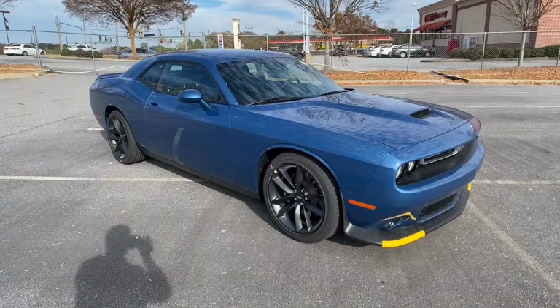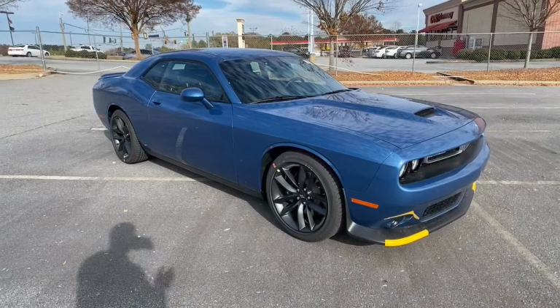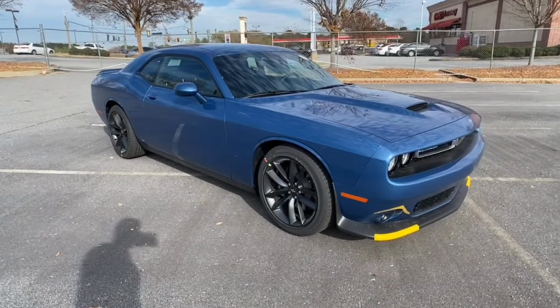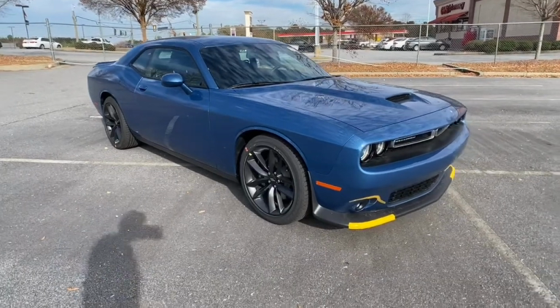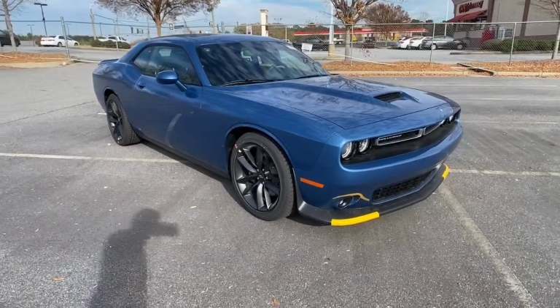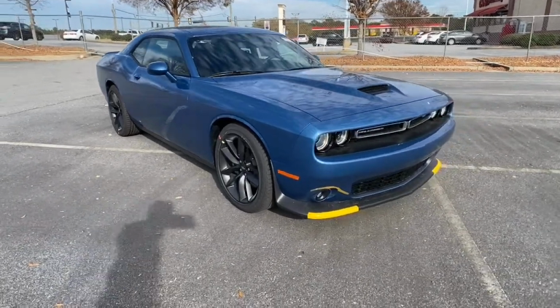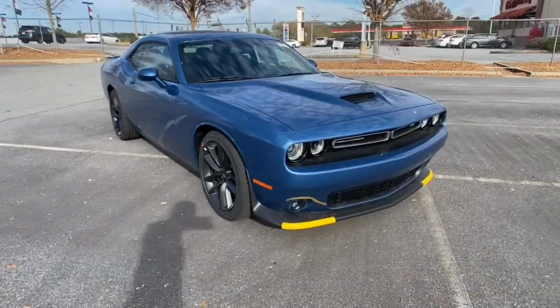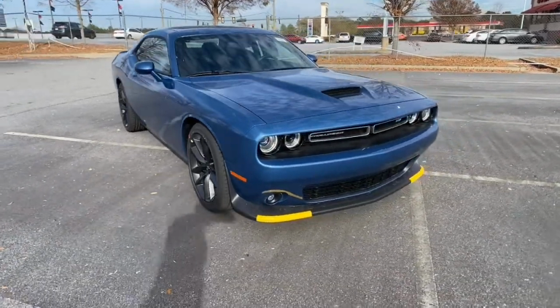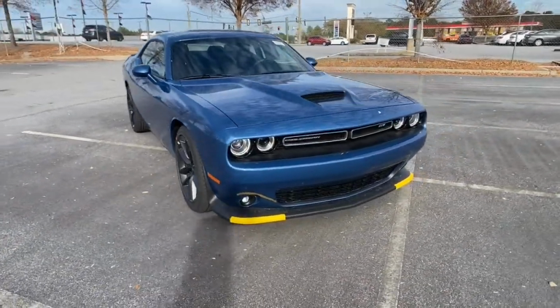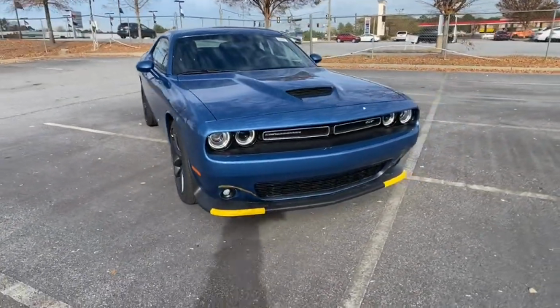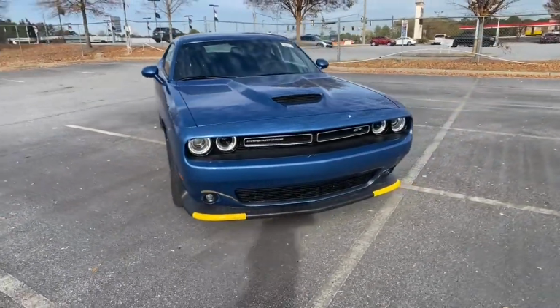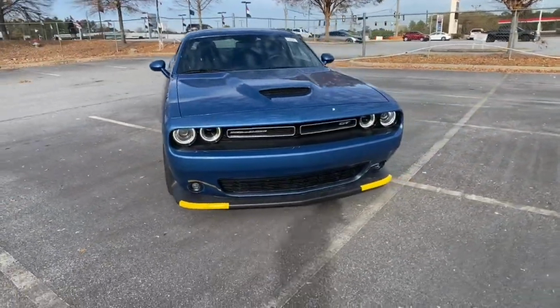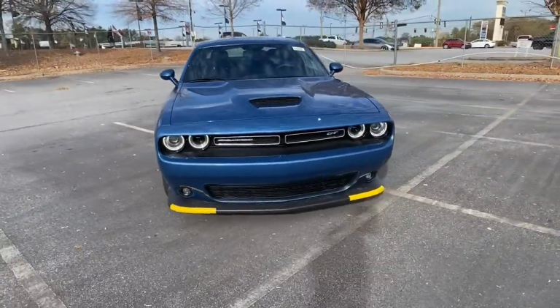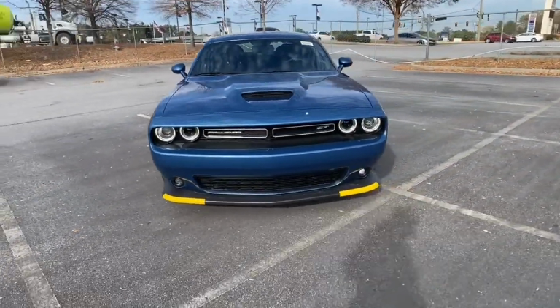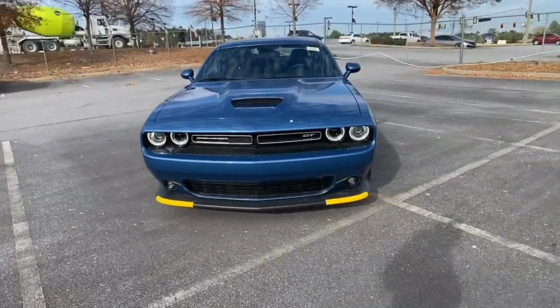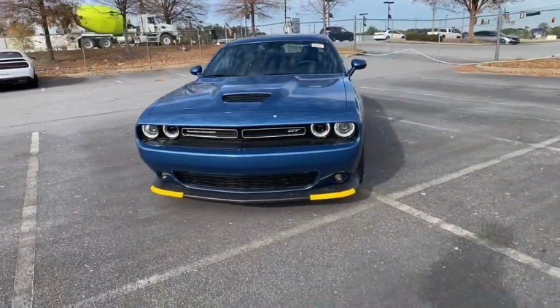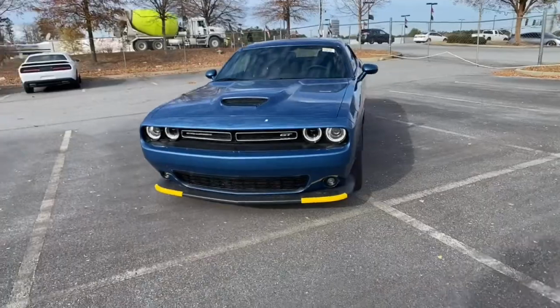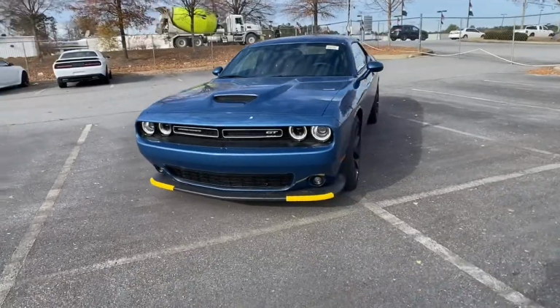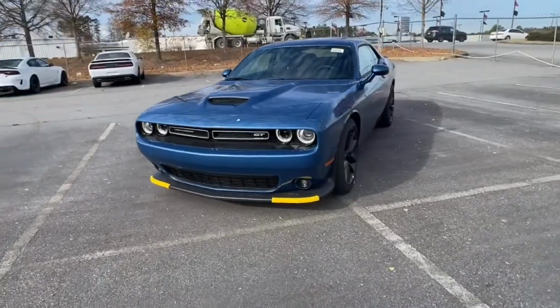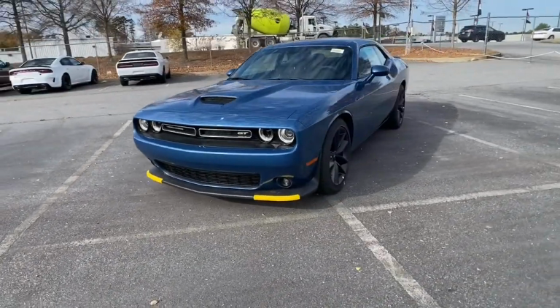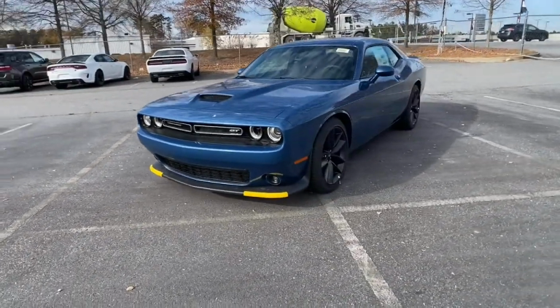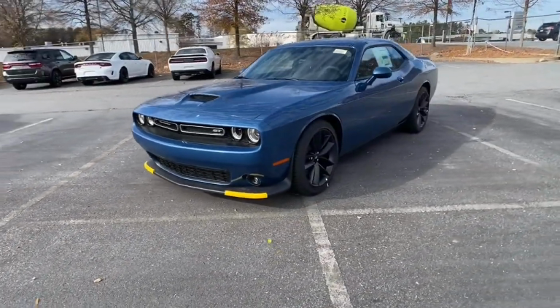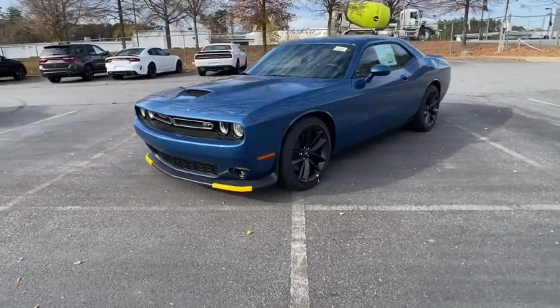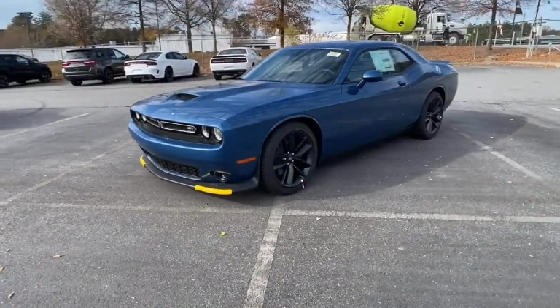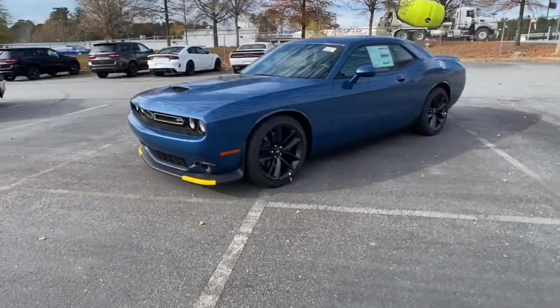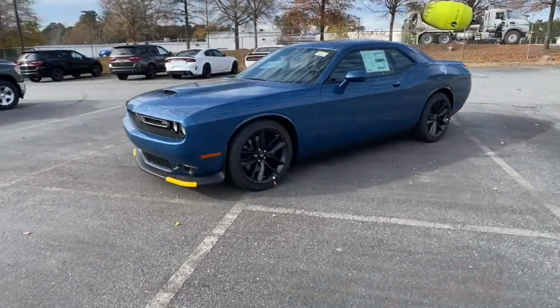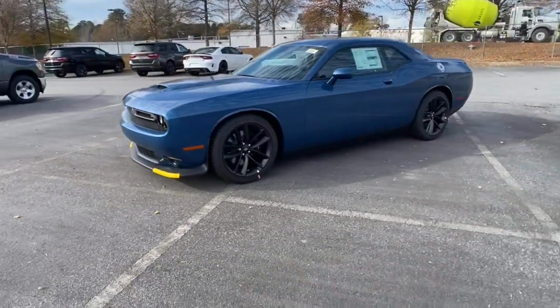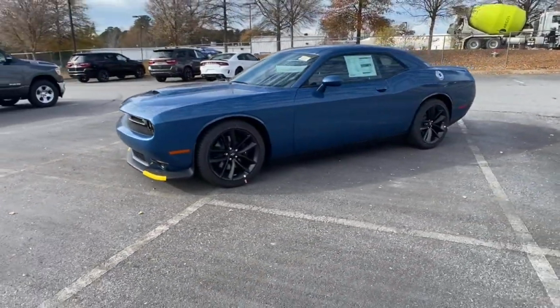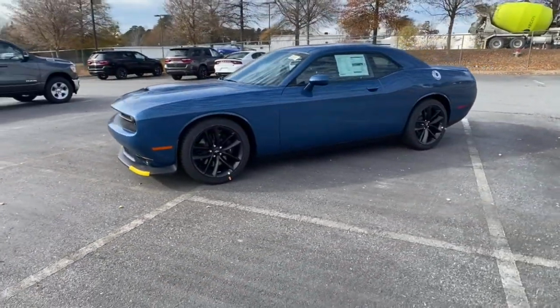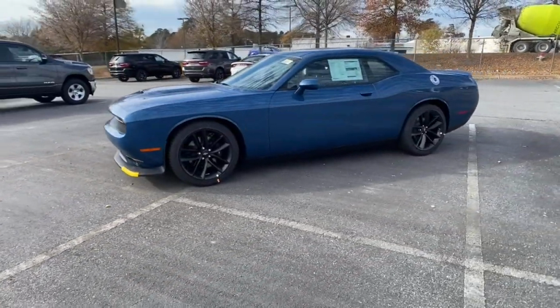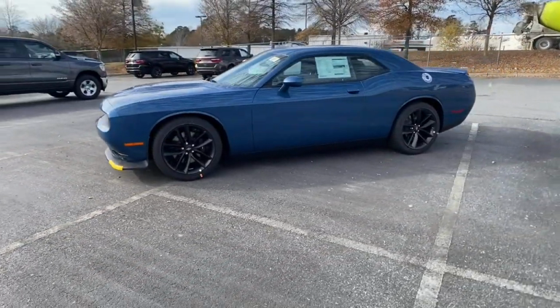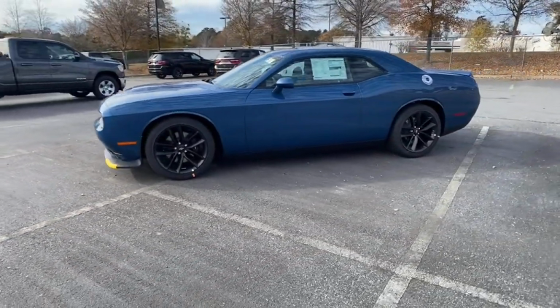Check out this 2021 Dodge Challenger. Drive with attitude in the uncompromising Challenger, the muscle car with a menacing stance and a fierce heart.